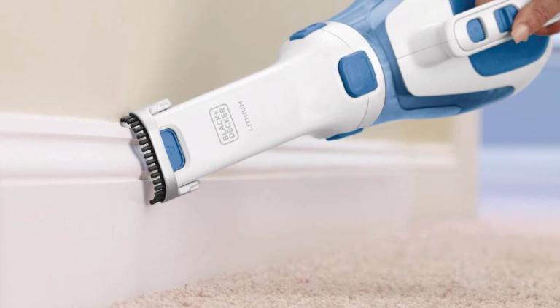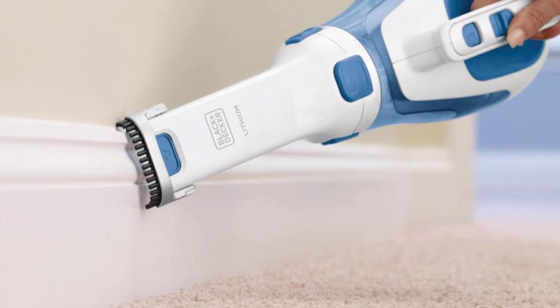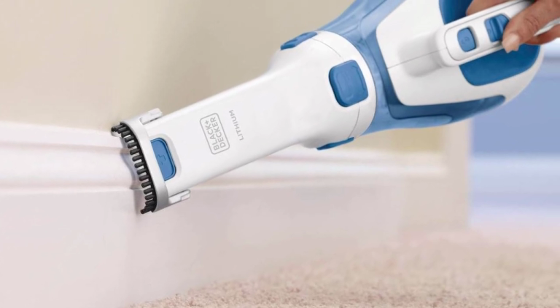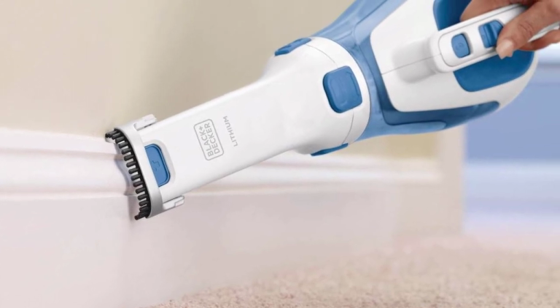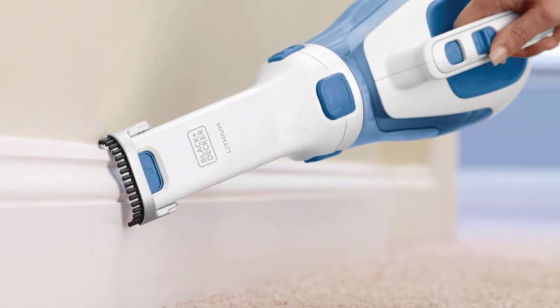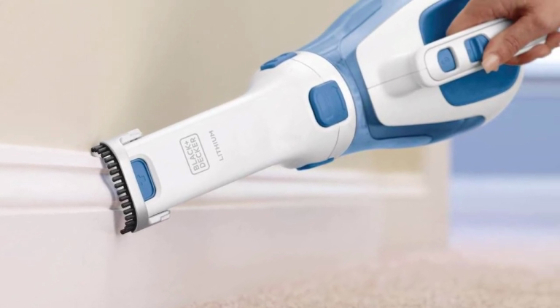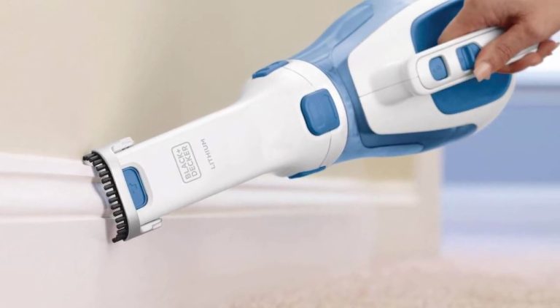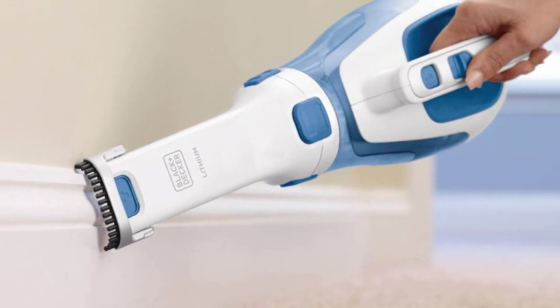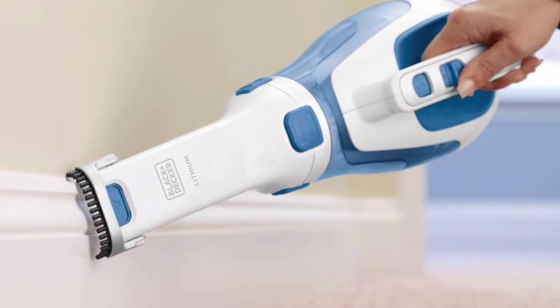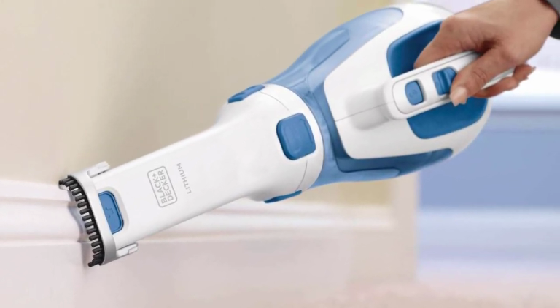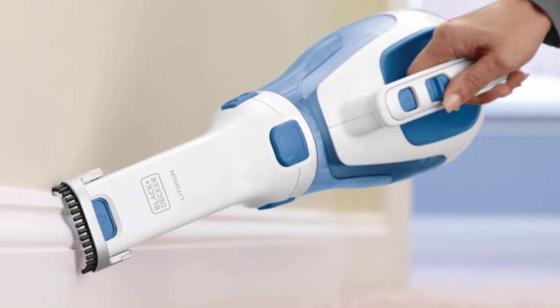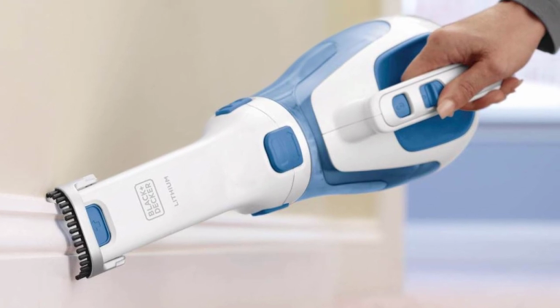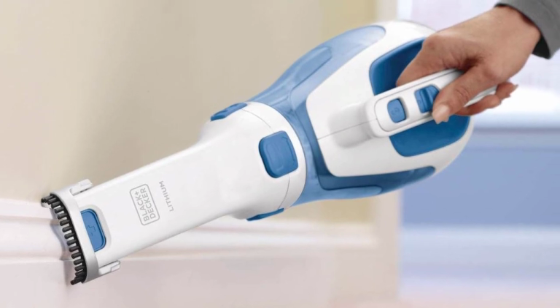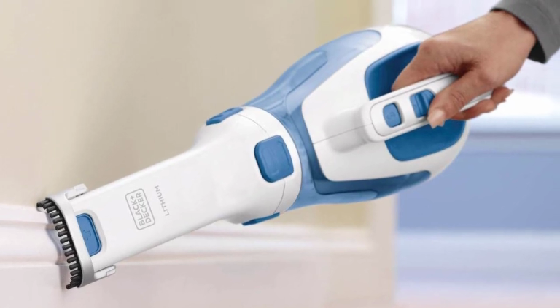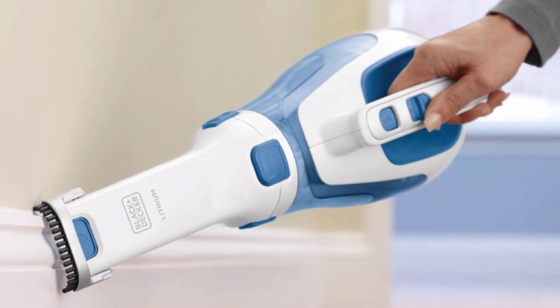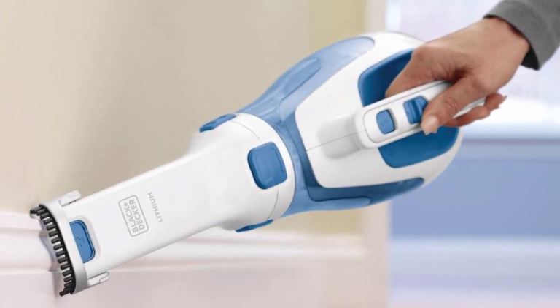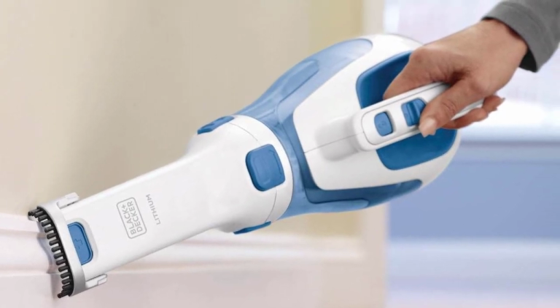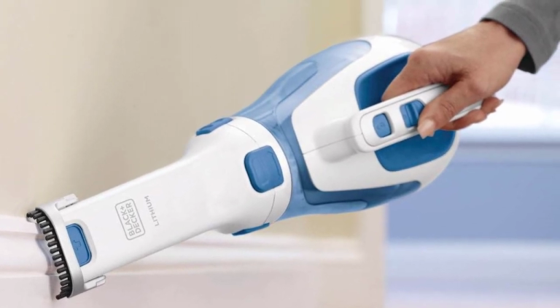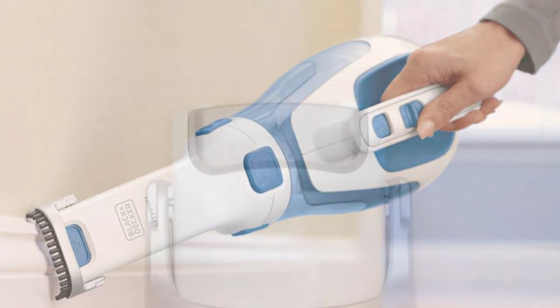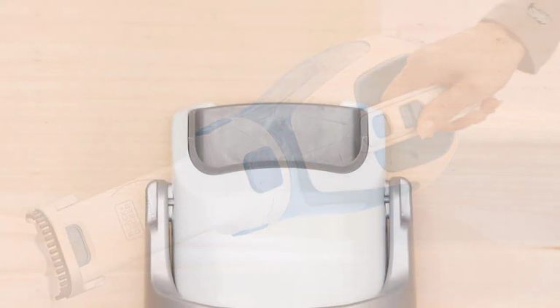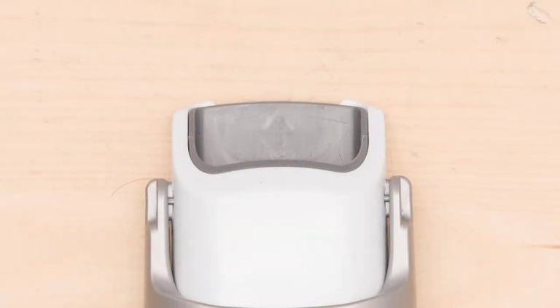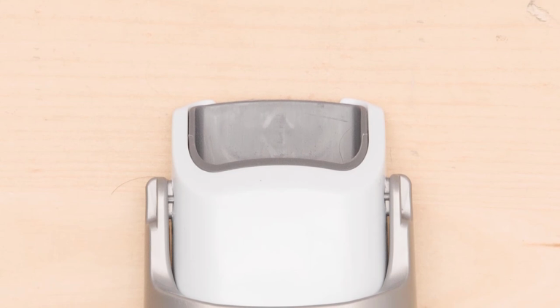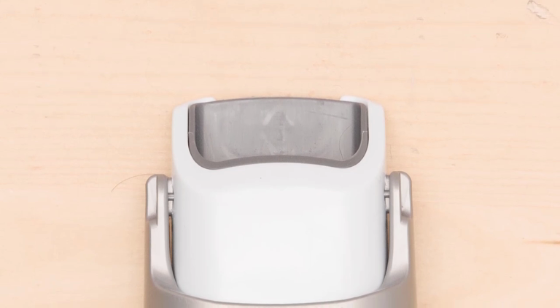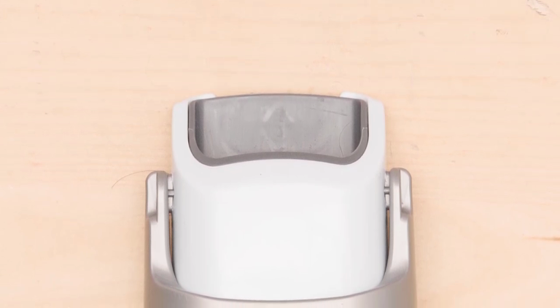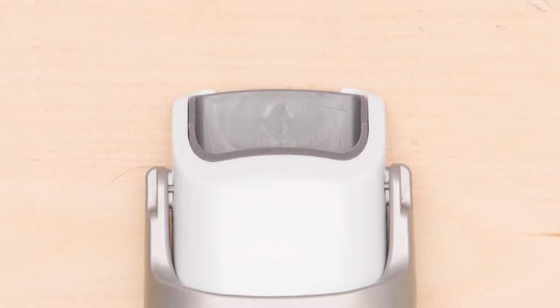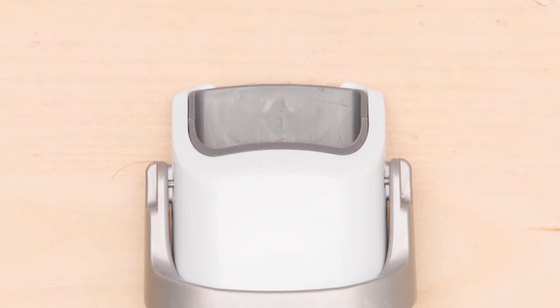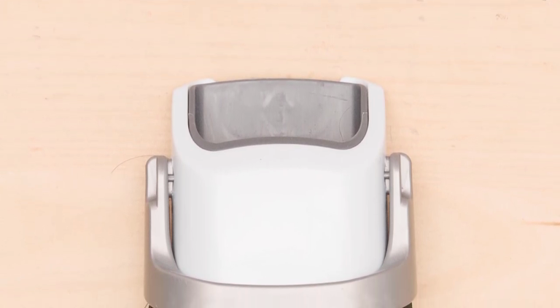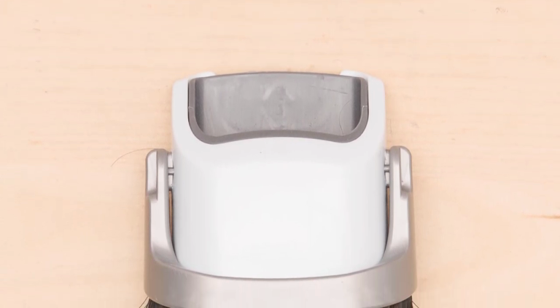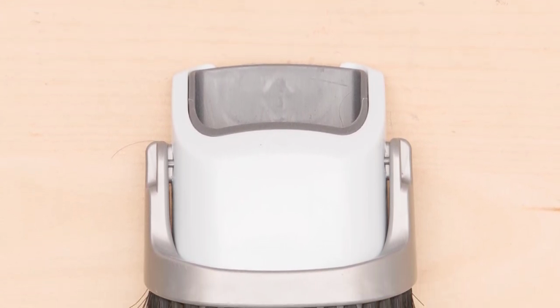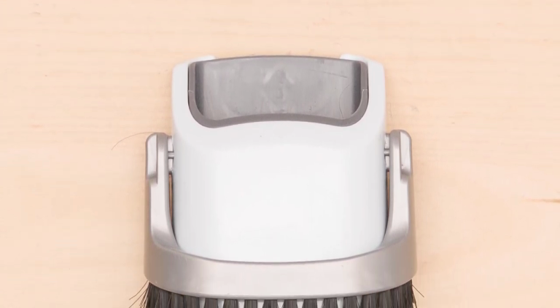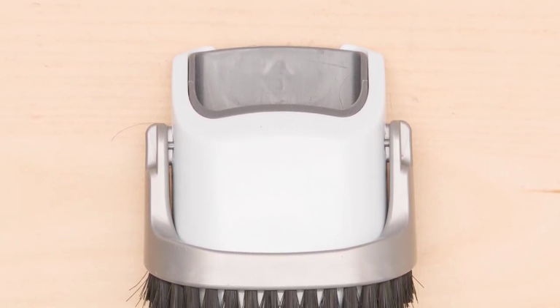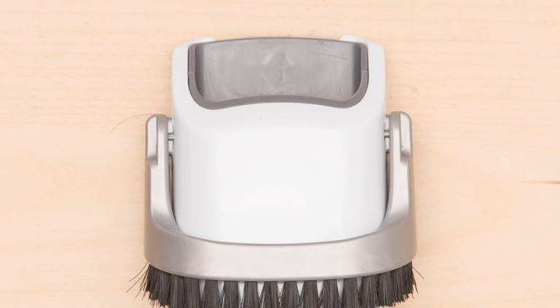The filter has two parts: an outer plastic mesh that traps larger bits of debris like pet hair and crumbs, and an inner cloth filter that traps finer ones. How often you need to clean it depends on how much dust you clean every day — obviously the dustier the area, the more times you need to clean the filter.